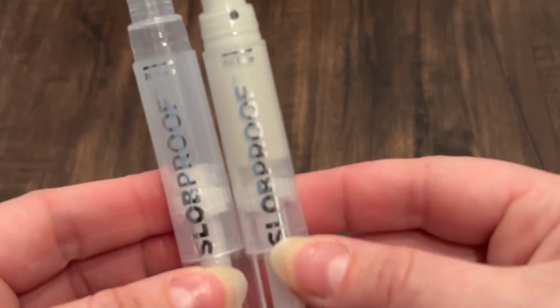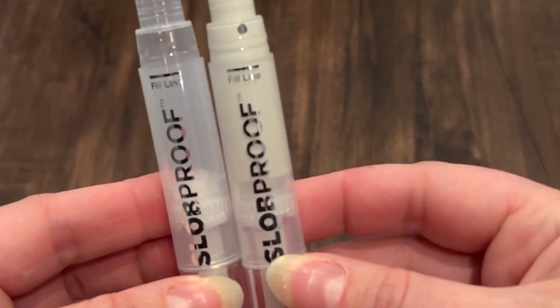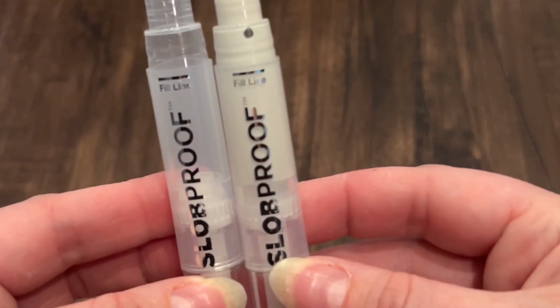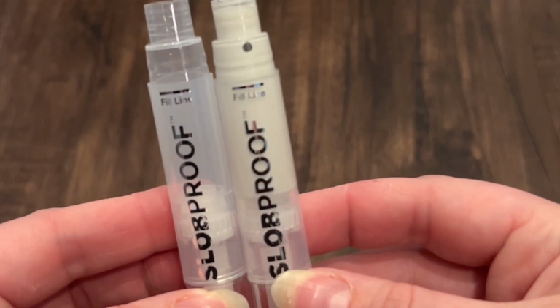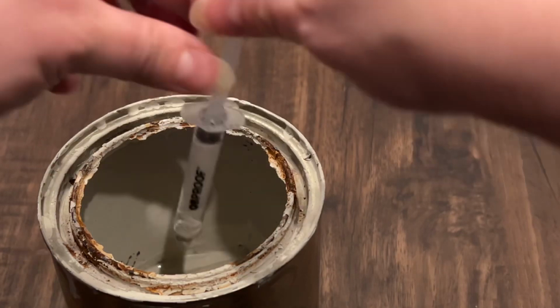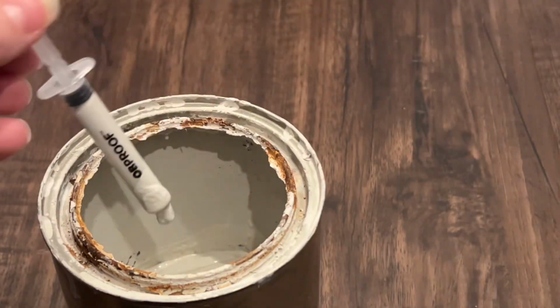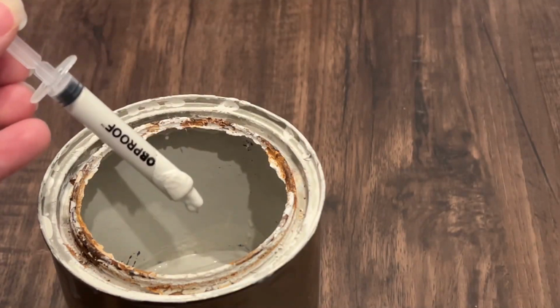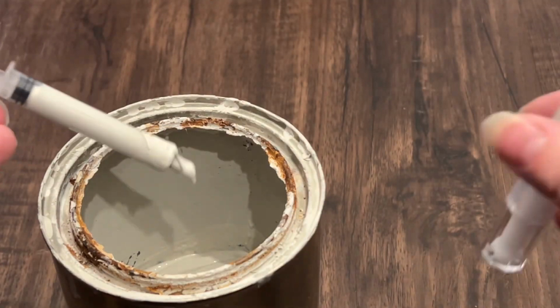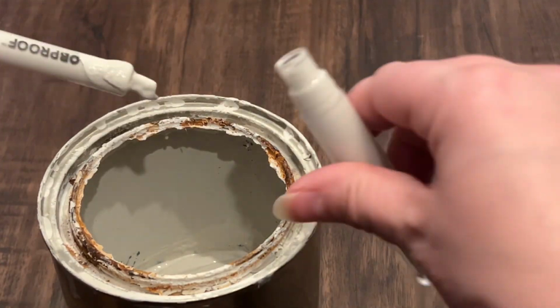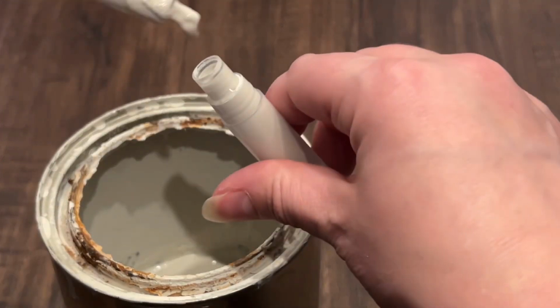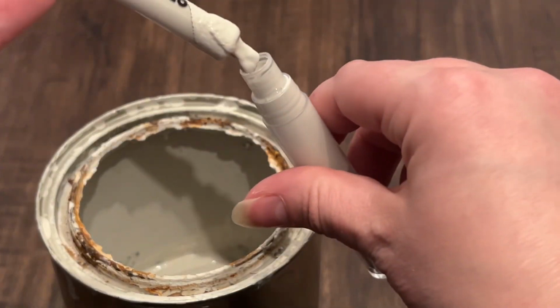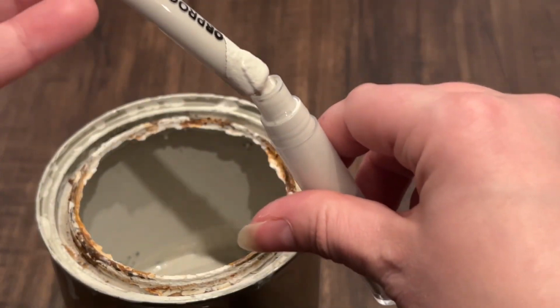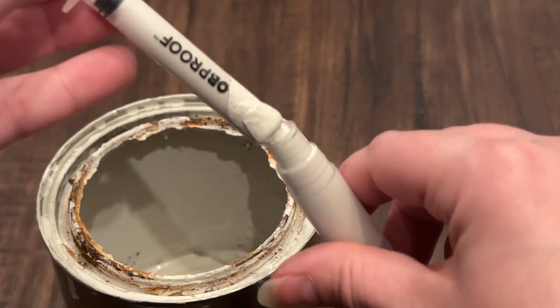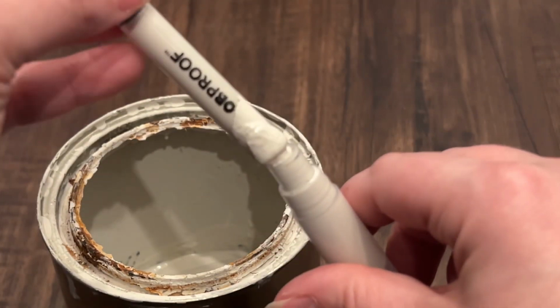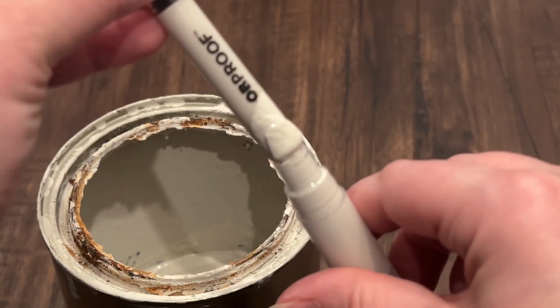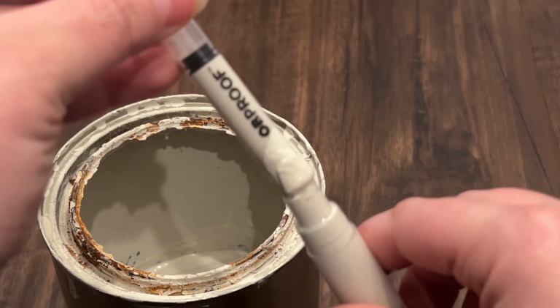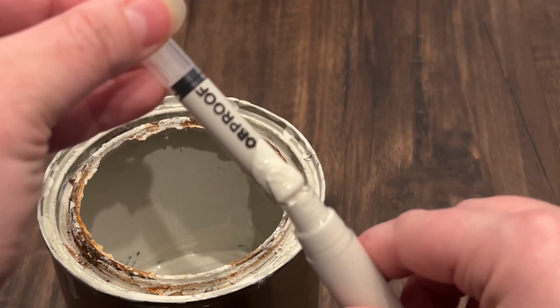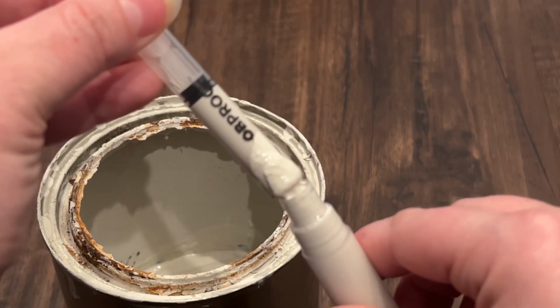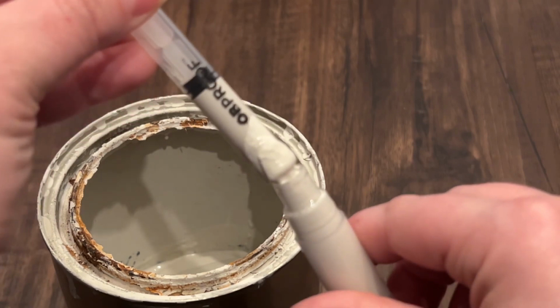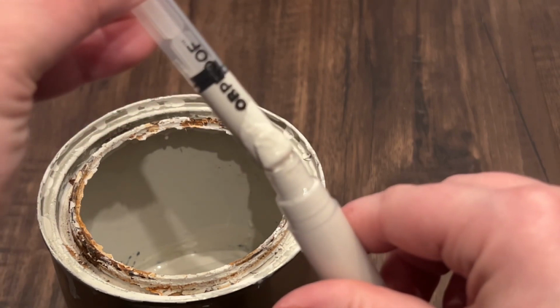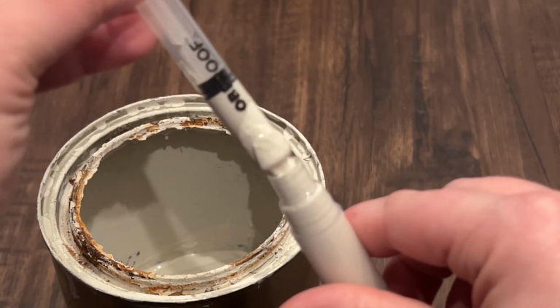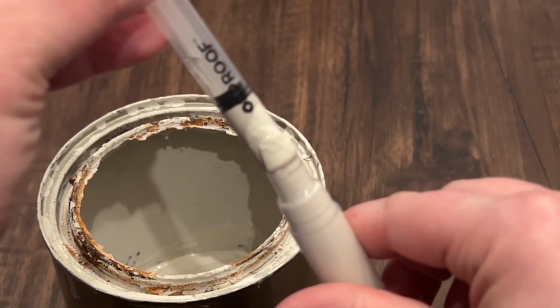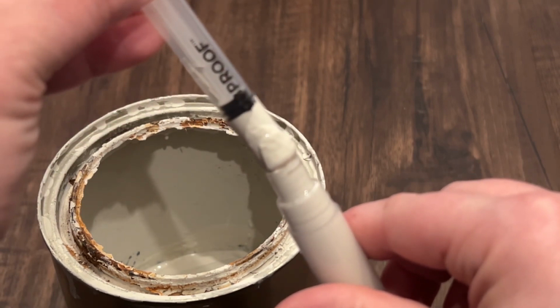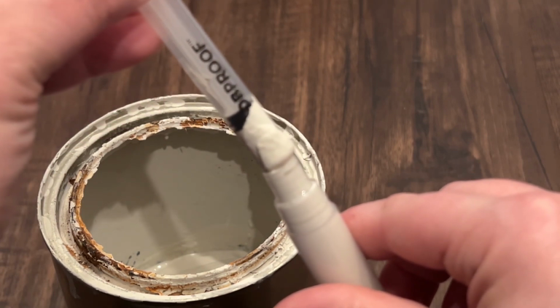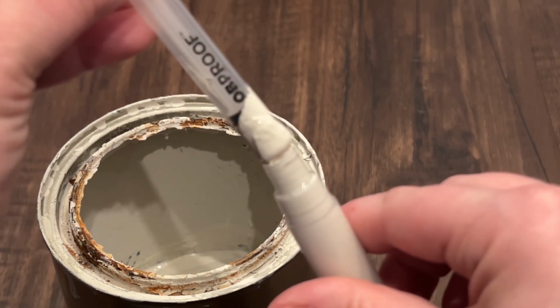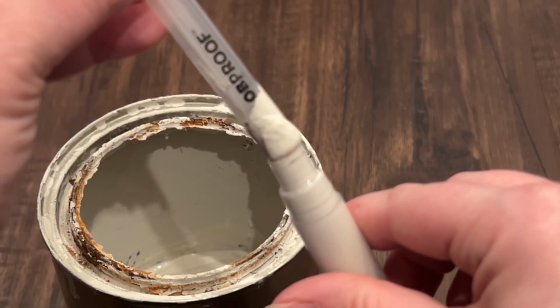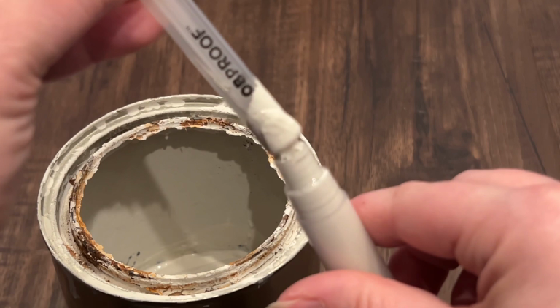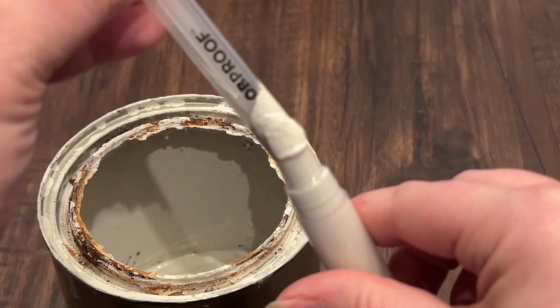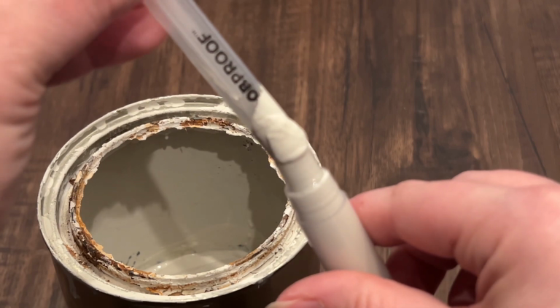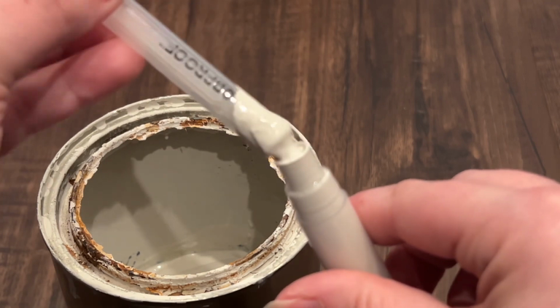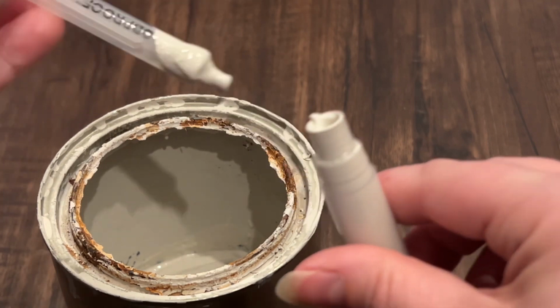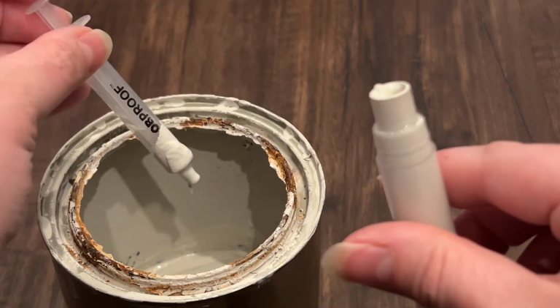That will pull the paint that was at the top back to the bottom, giving you more area to put more paint inside. Go ahead and grab that syringe again, and be mindful and go slow so you're not overfilling the pen. When pulling that syringe up, you probably don't need an entire full one, depending on how low the paintbrush was to begin with.